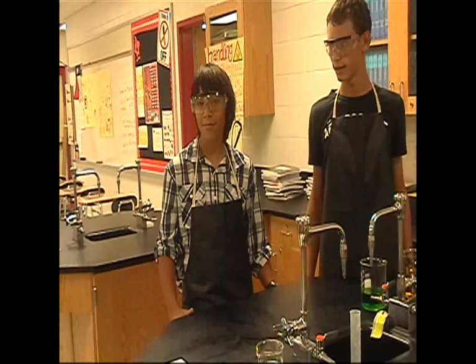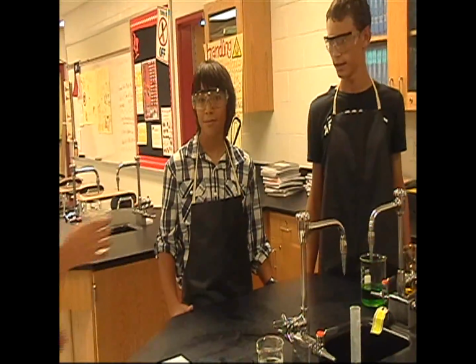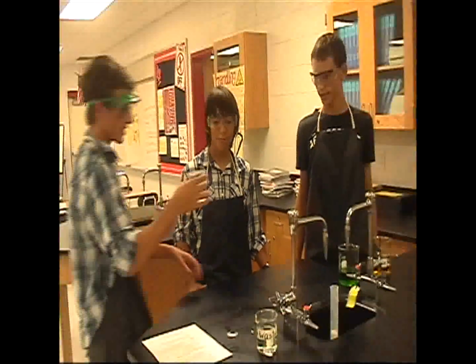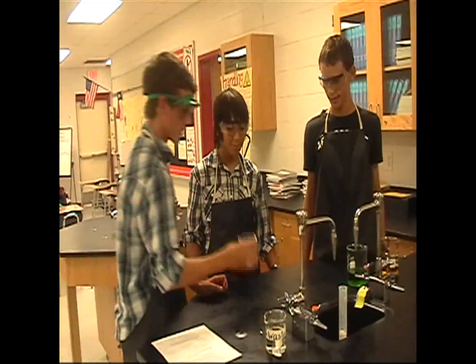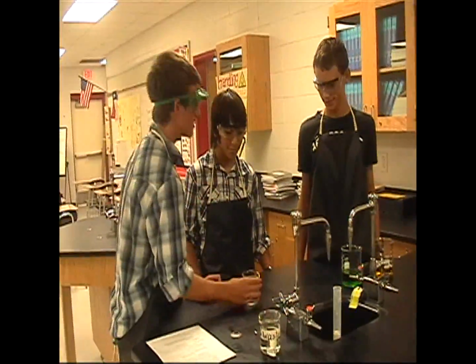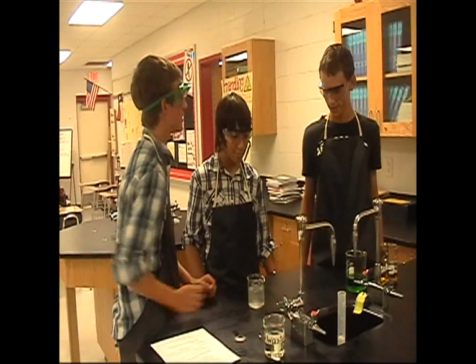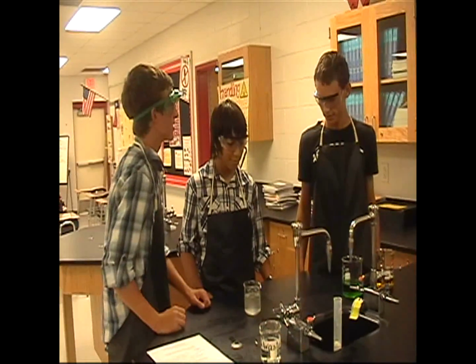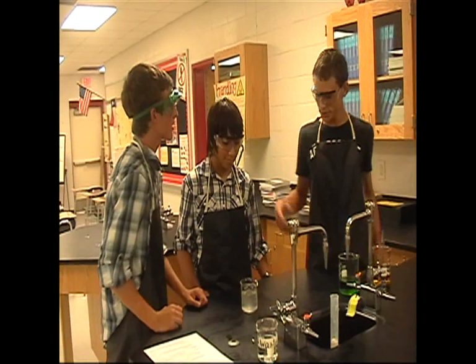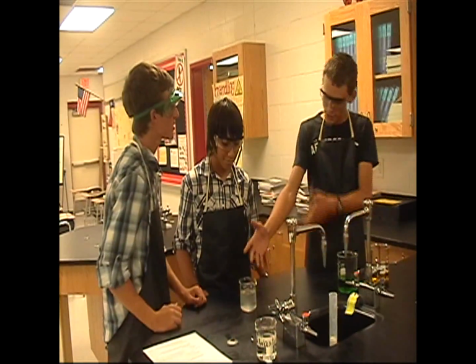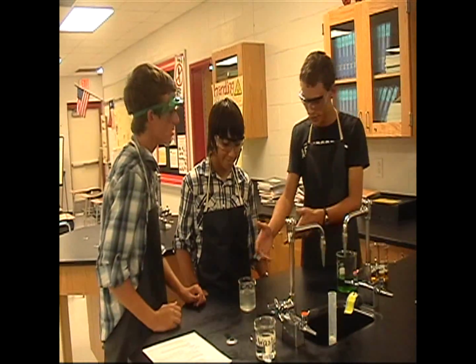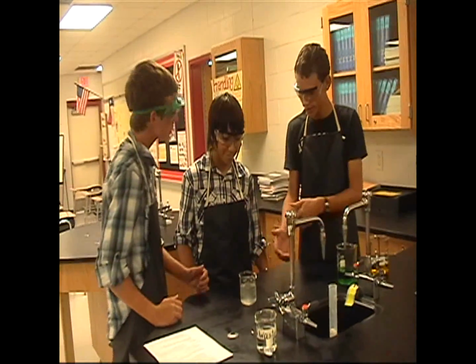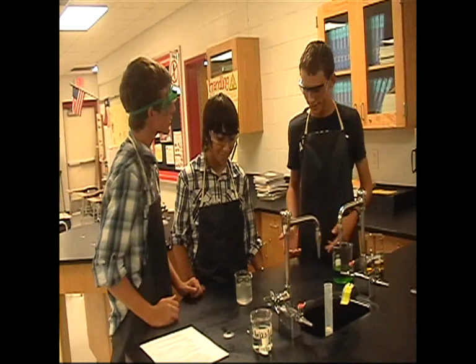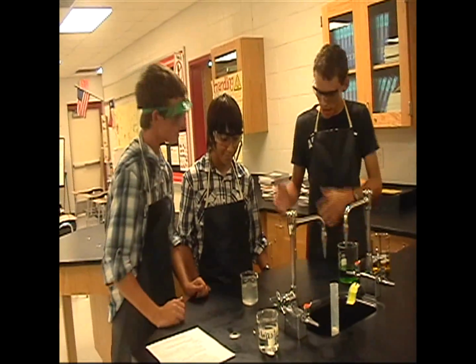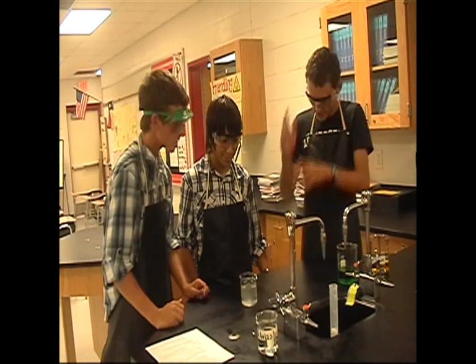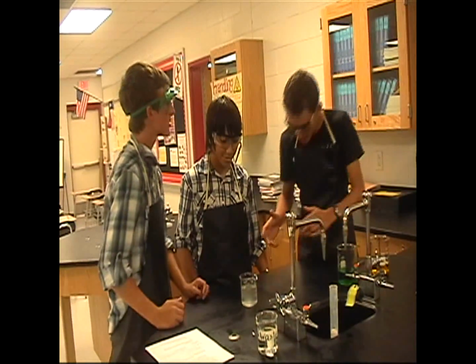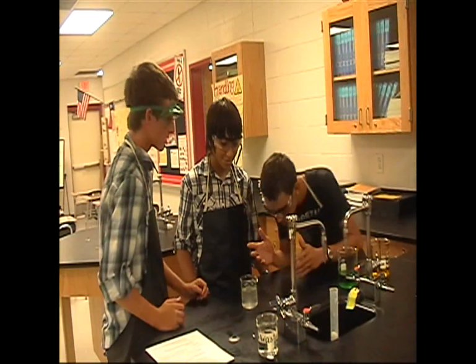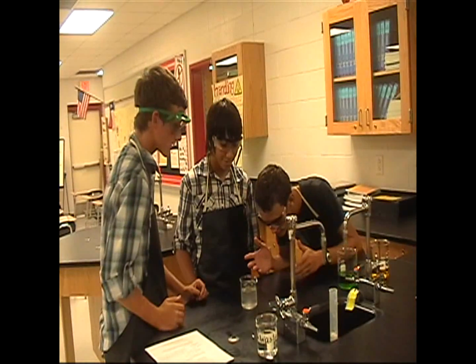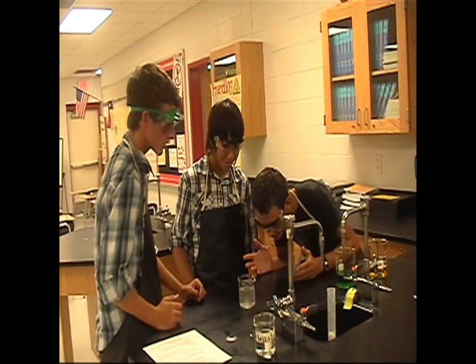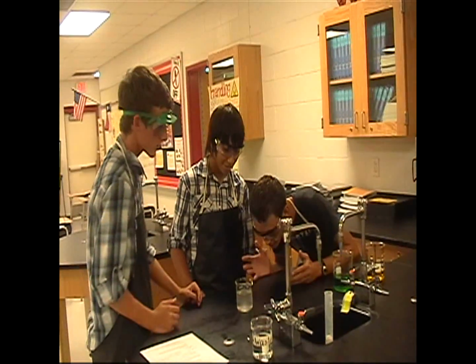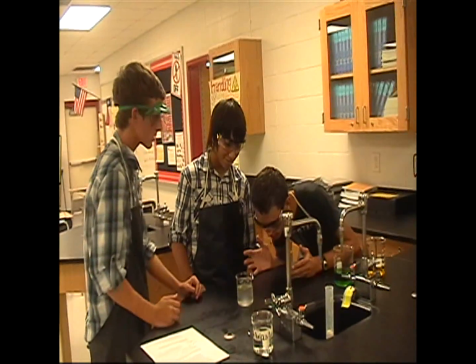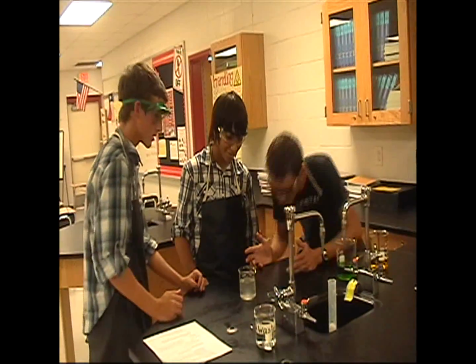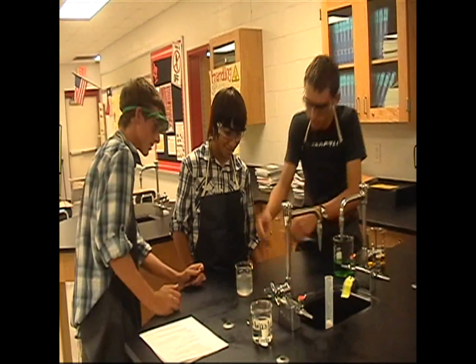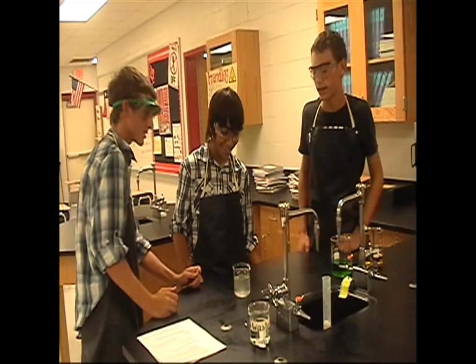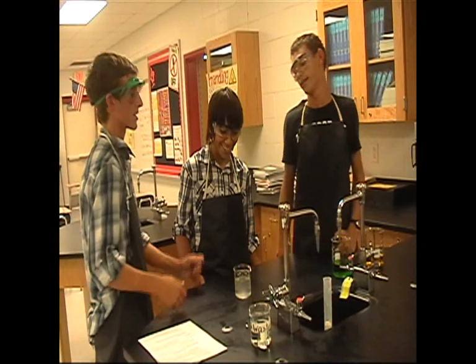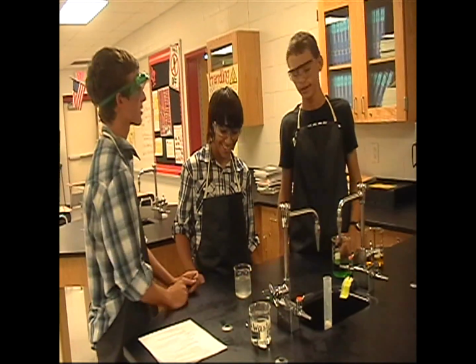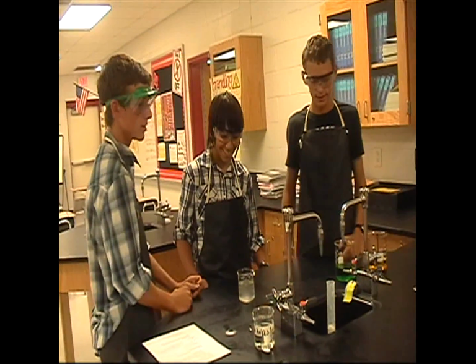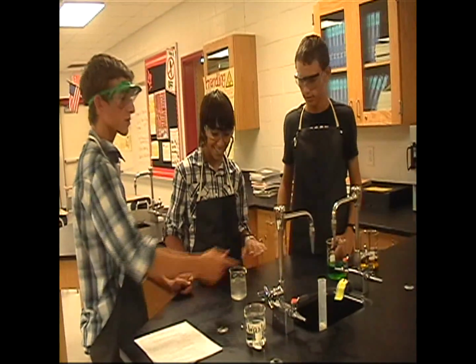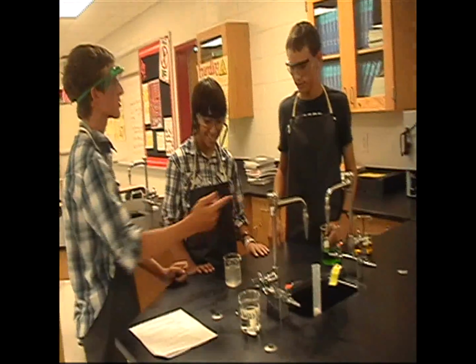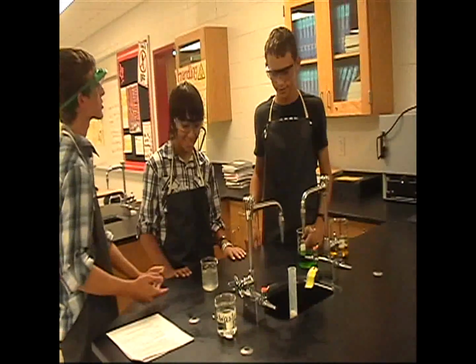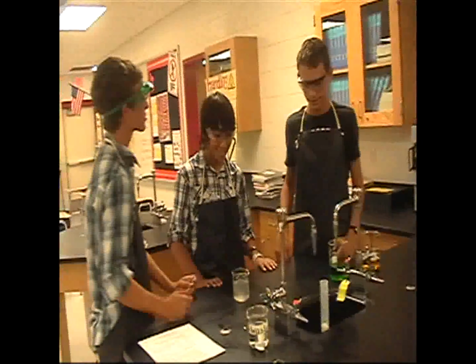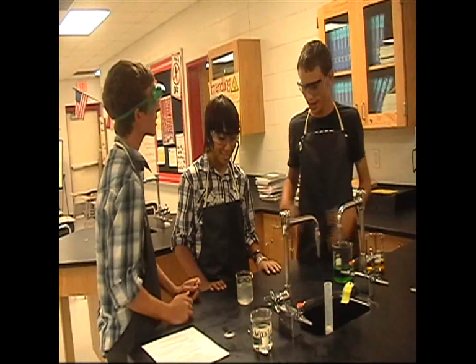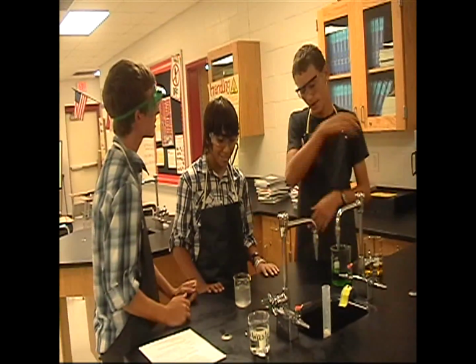One character brings a chemical, but the other warns: 'Dude, that's way too much.' 'Are you sure?' 'Yeah, I'm positive — you're only supposed to get a hundred milliliters, and you got a hundred fifty.' They consider just putting it back where they got it.